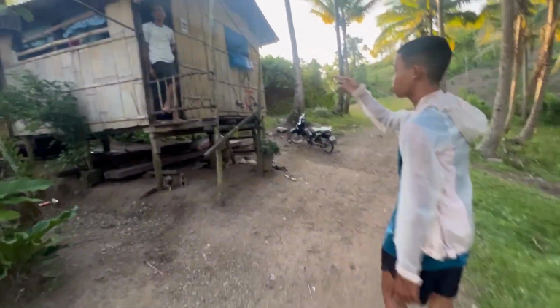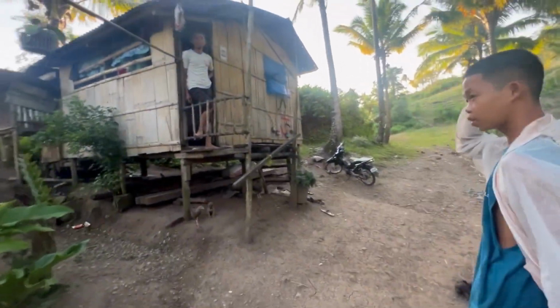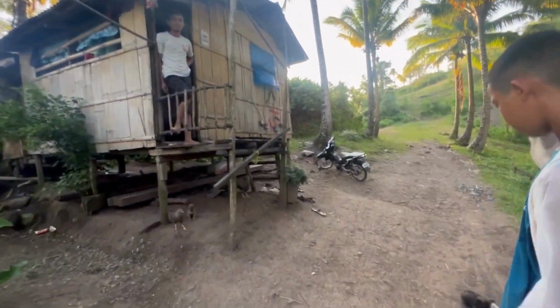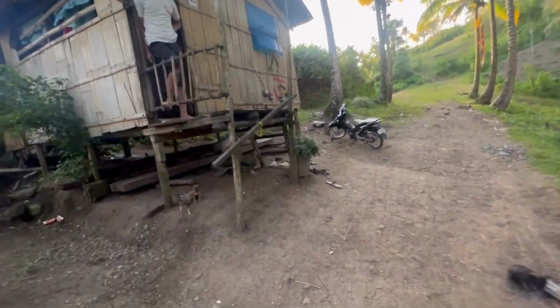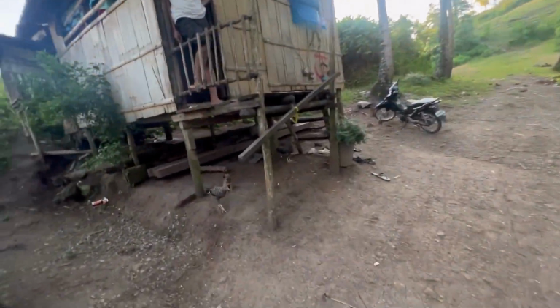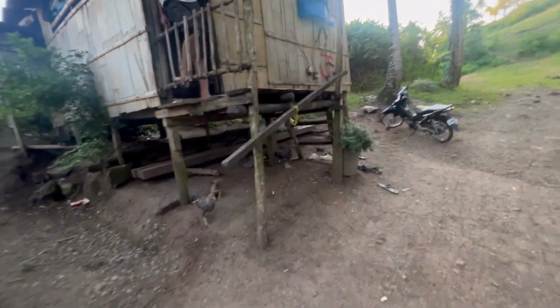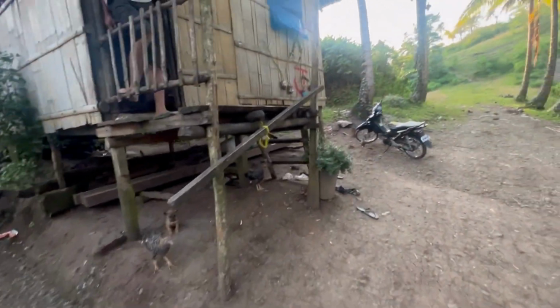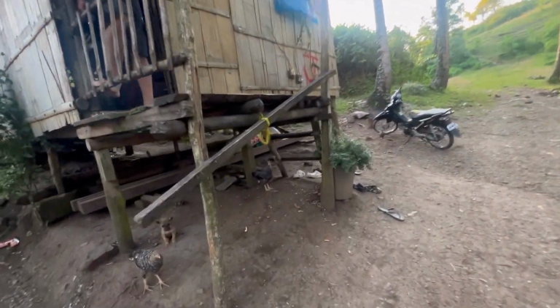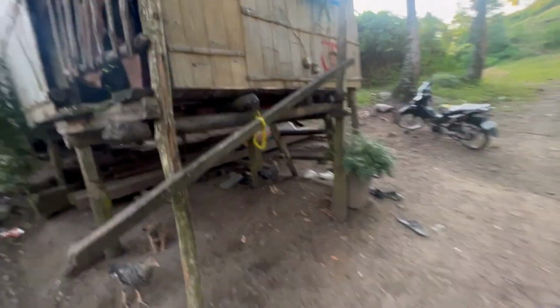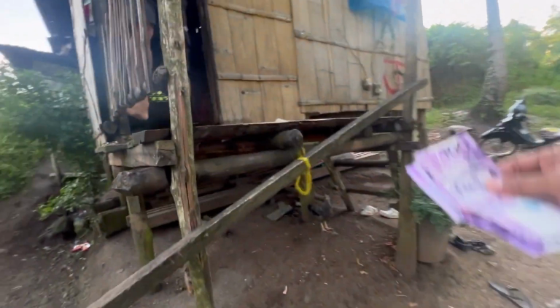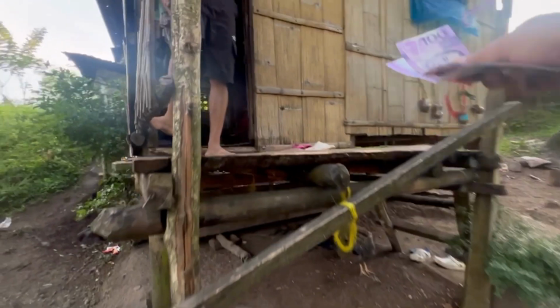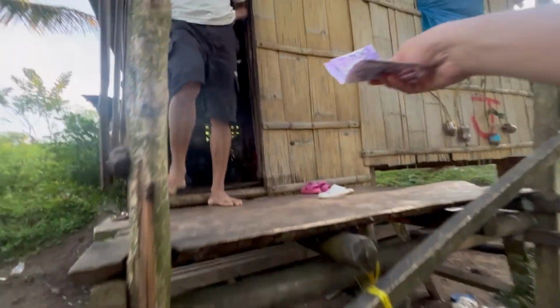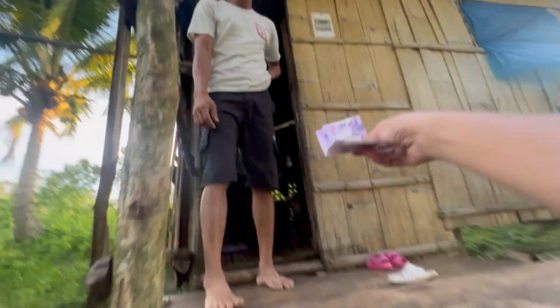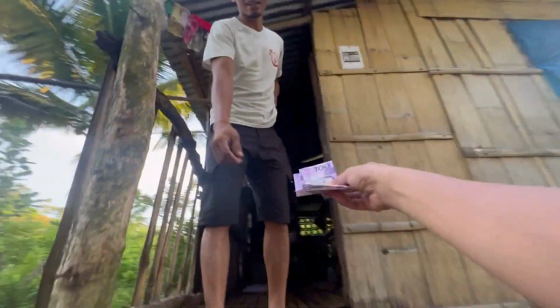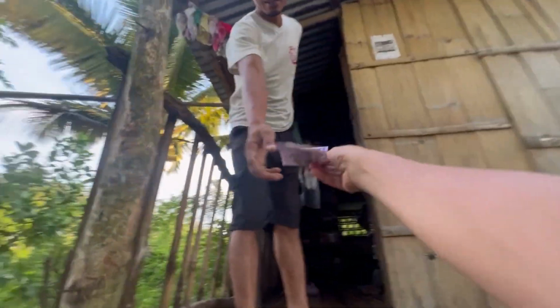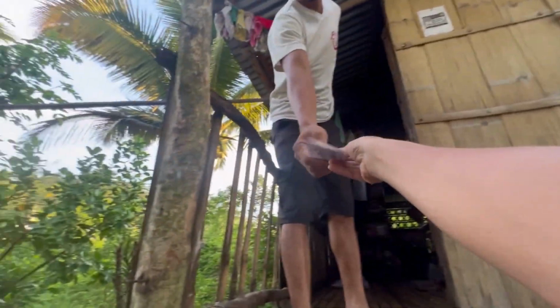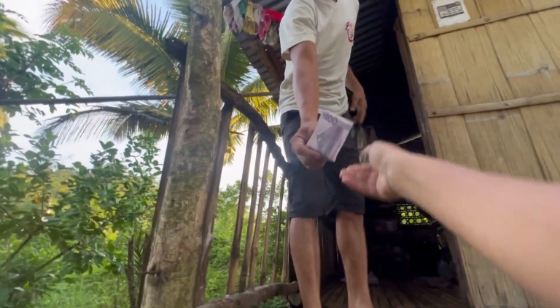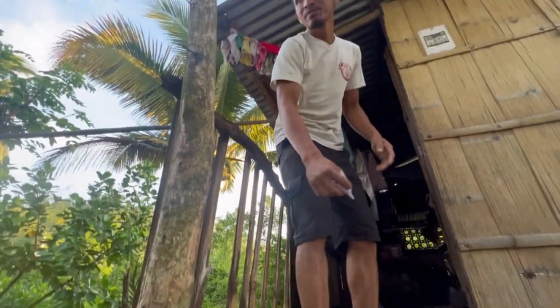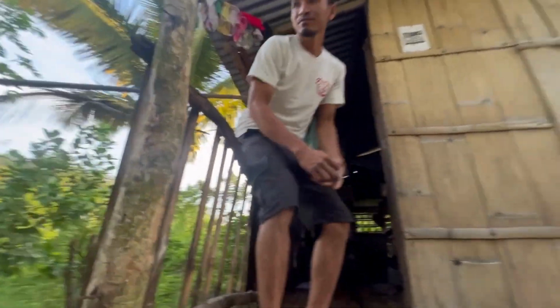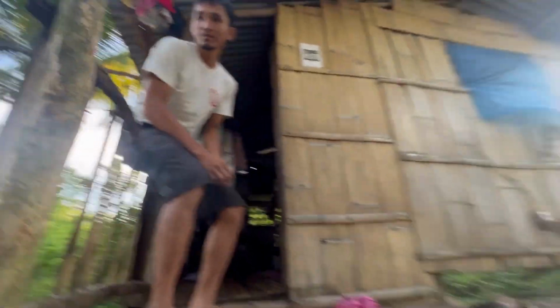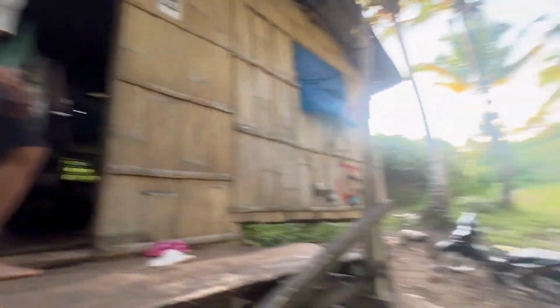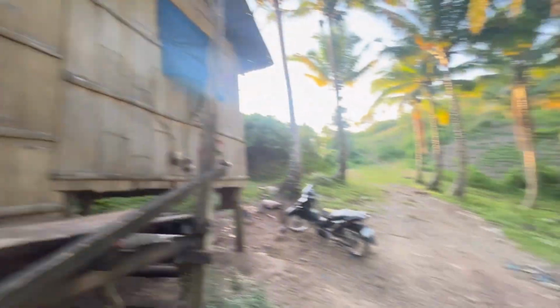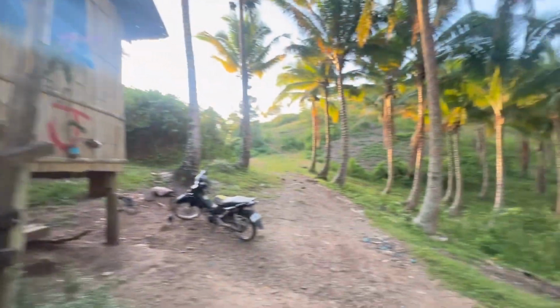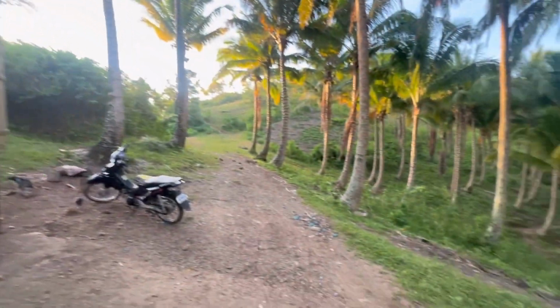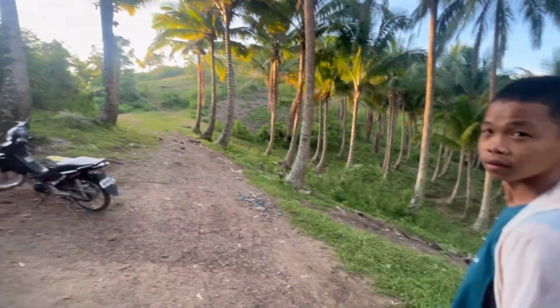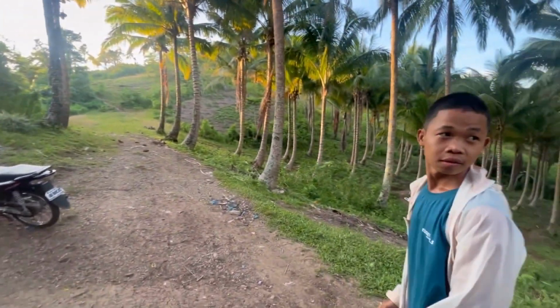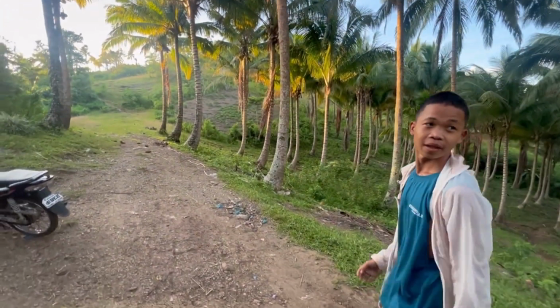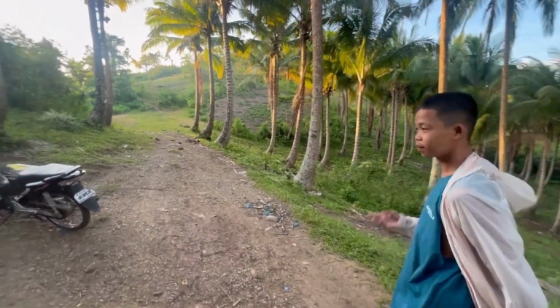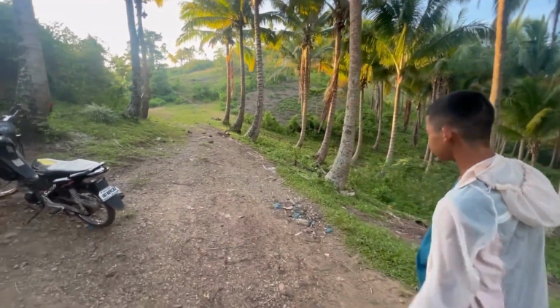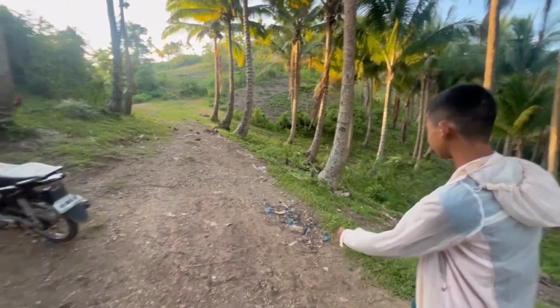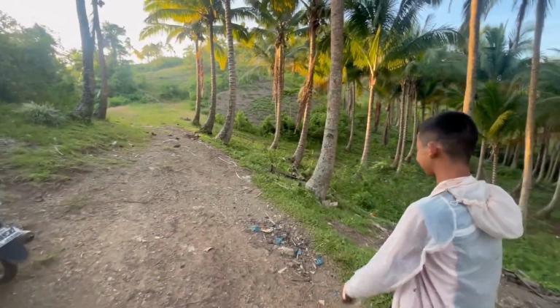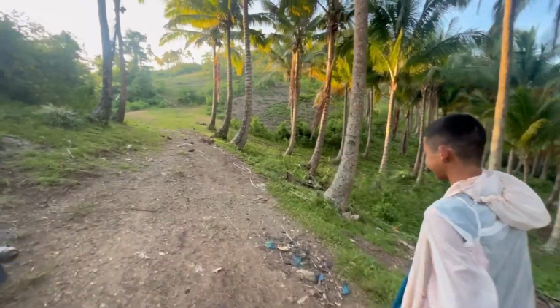Dito na eh. 100? Dalawa kami kuya. 116 lang. Isapan nila. Libre sa kanya. Okay.